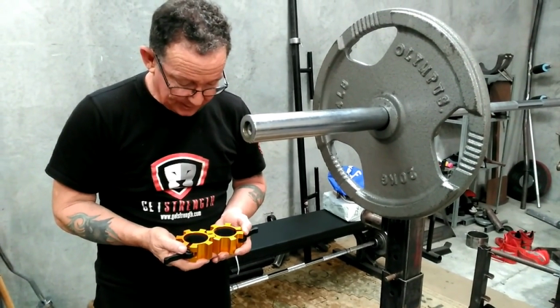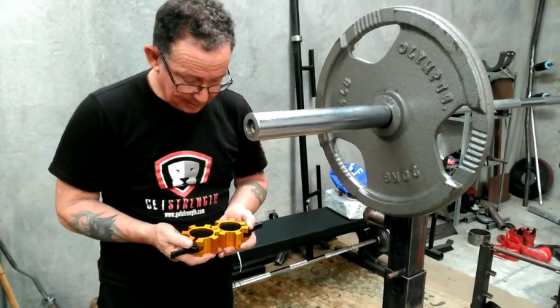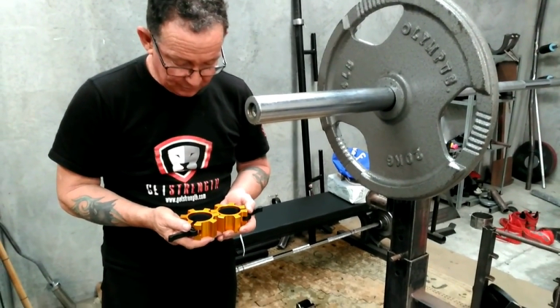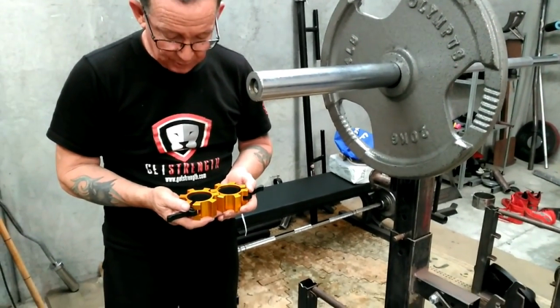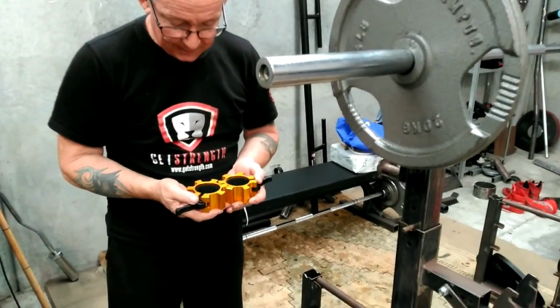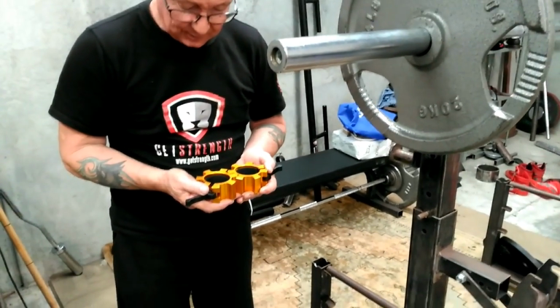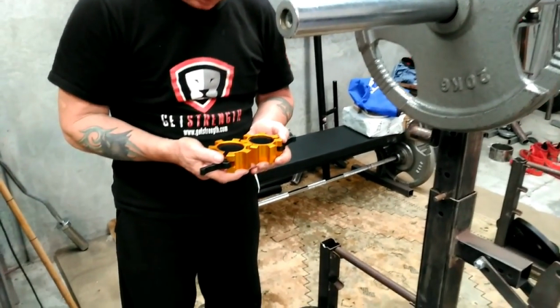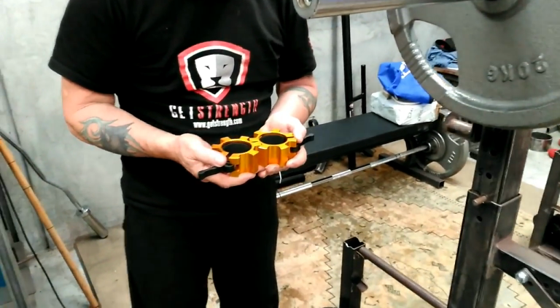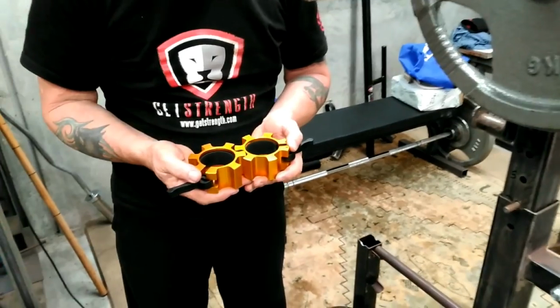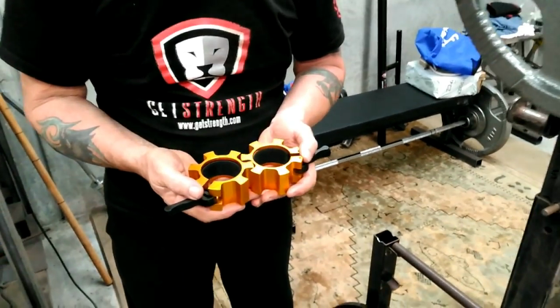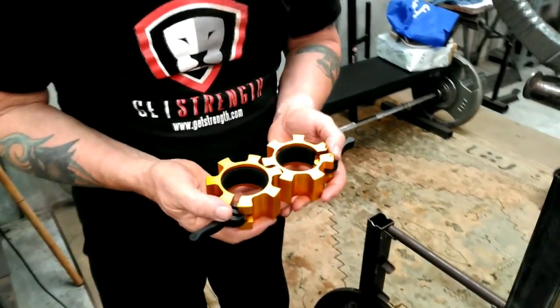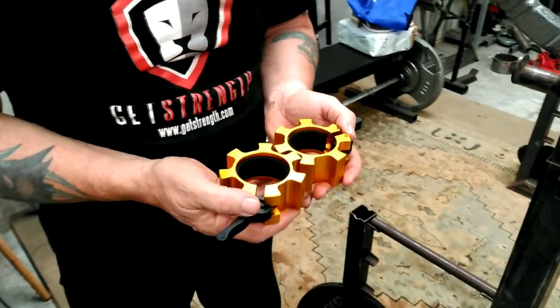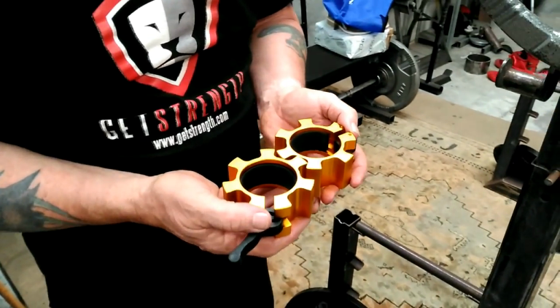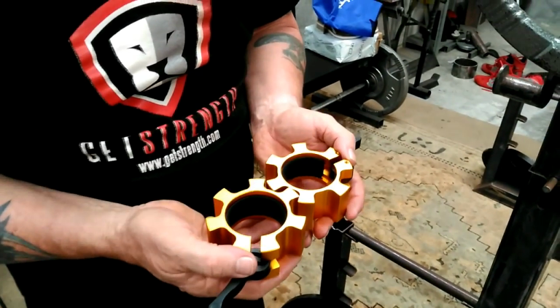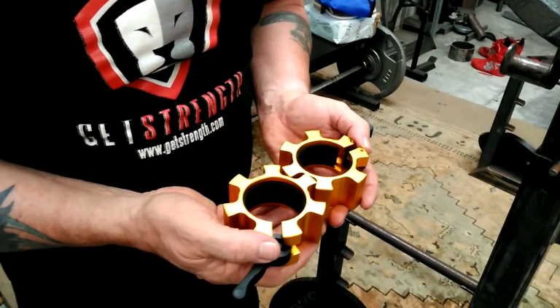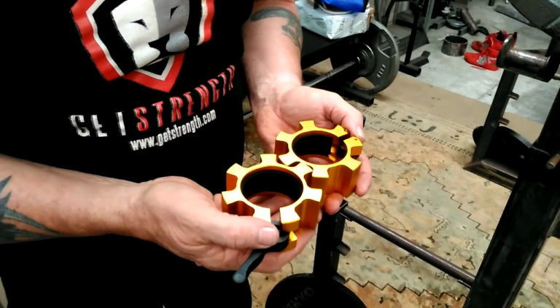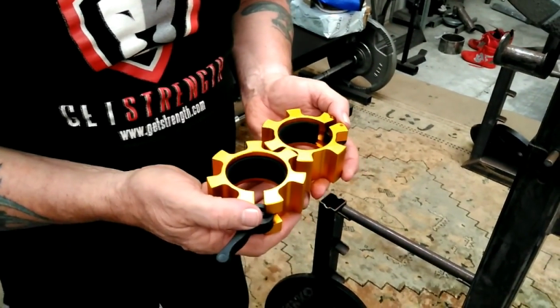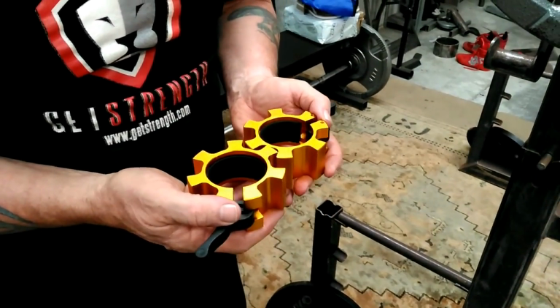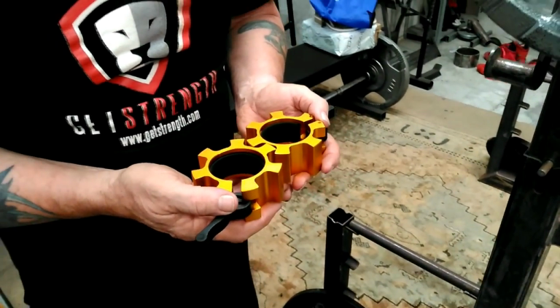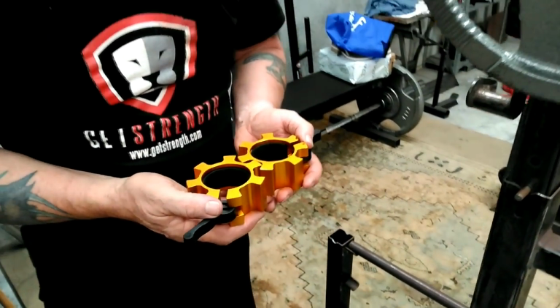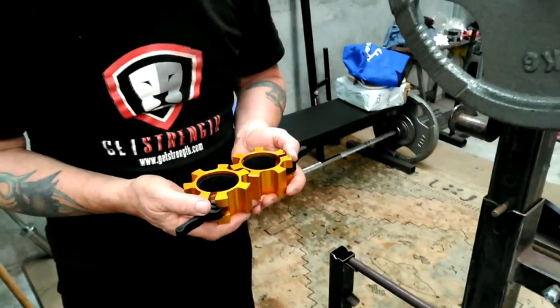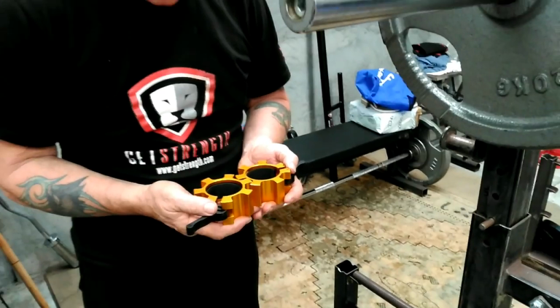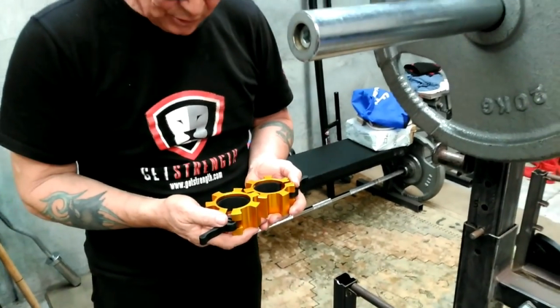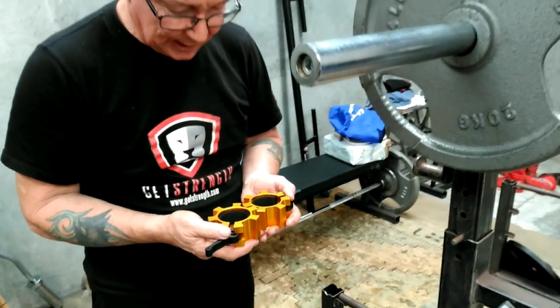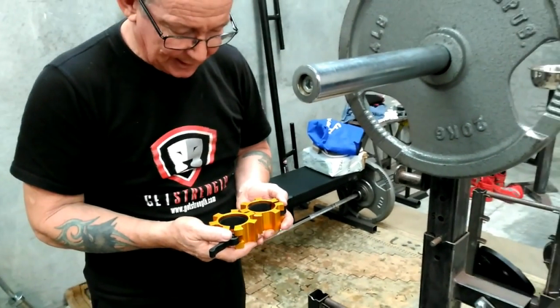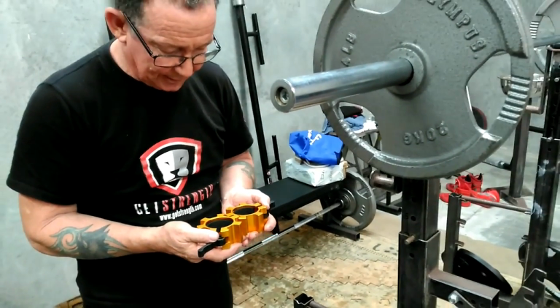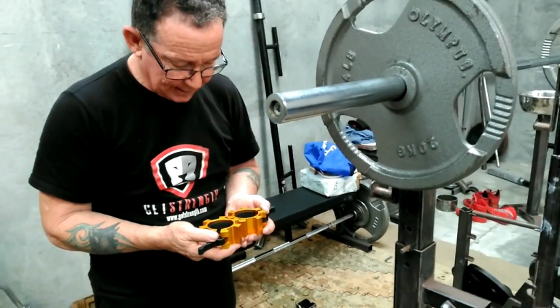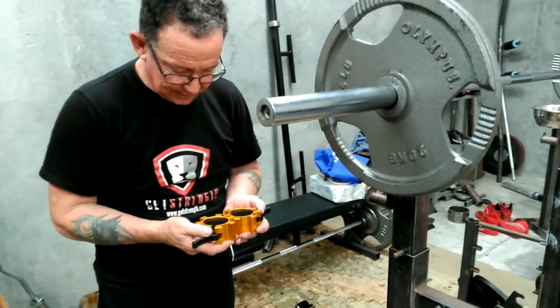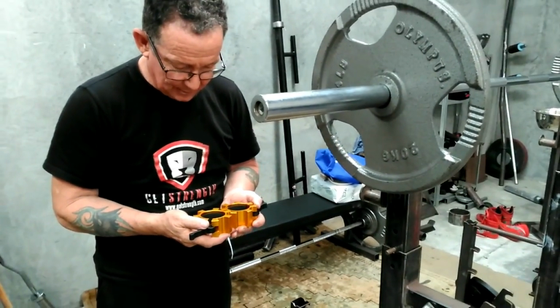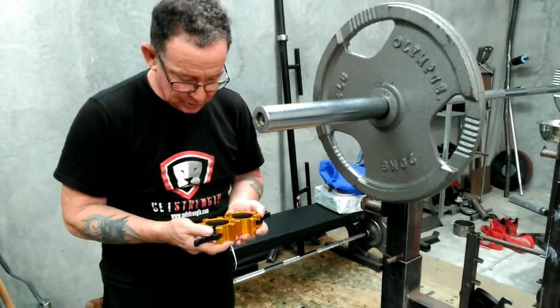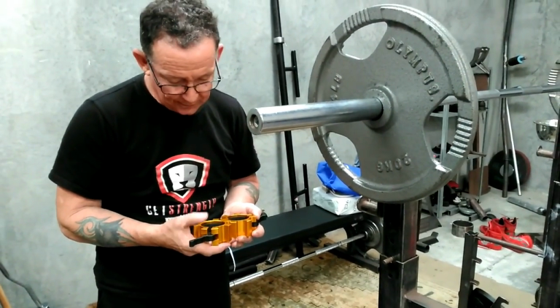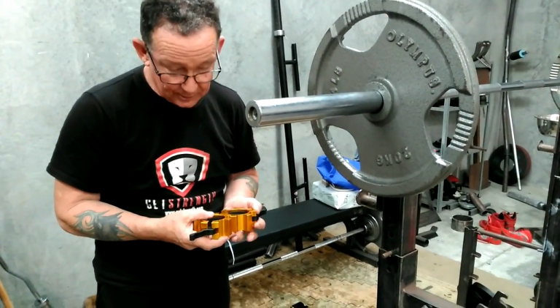They are beautifully made. I'll just almost use them as jewellery, but just a bit big really. But anyway, in use they are excellent. I'll just show you how they work.